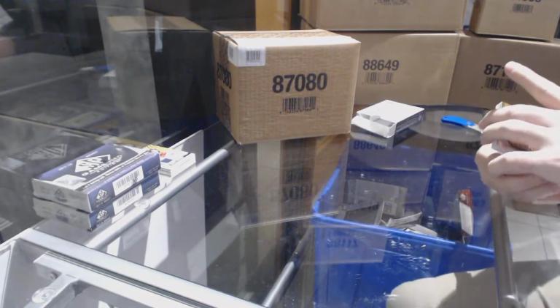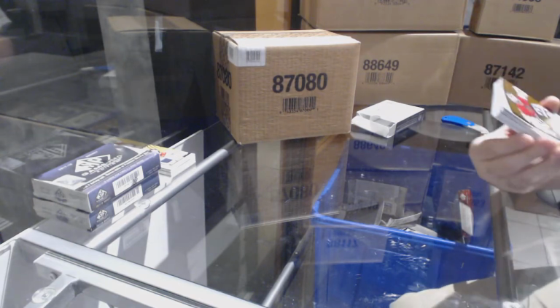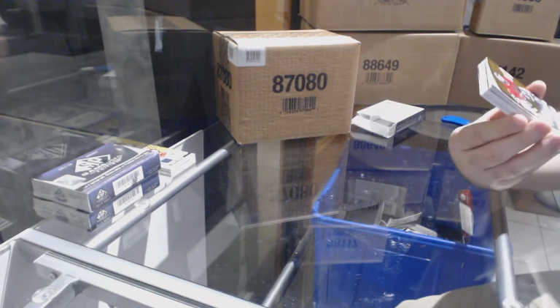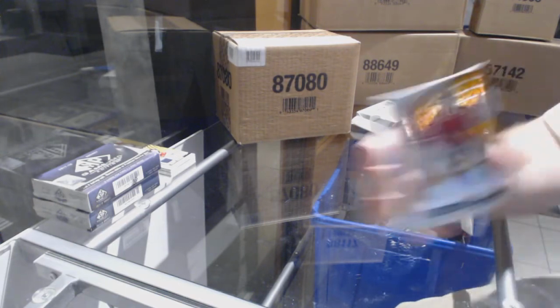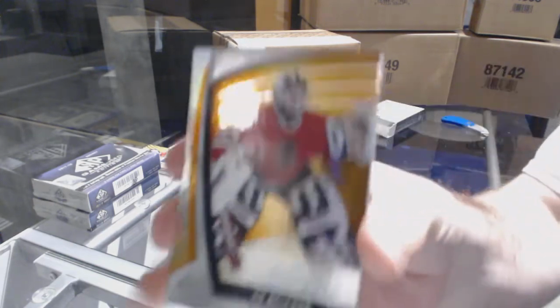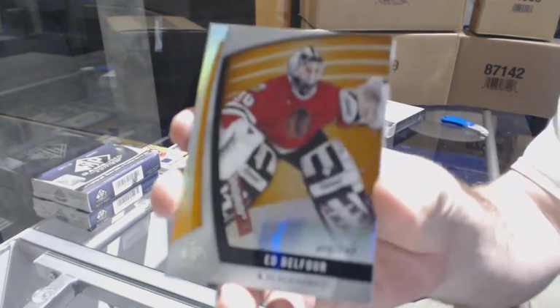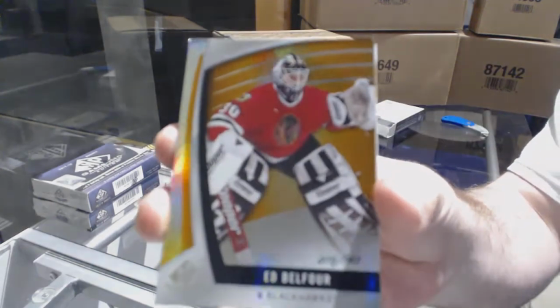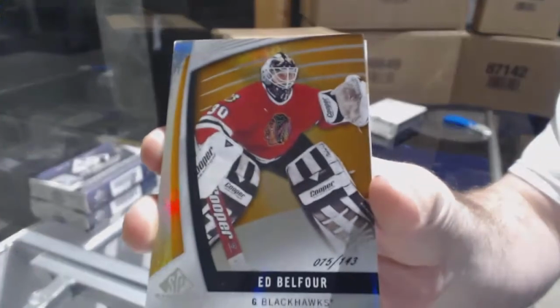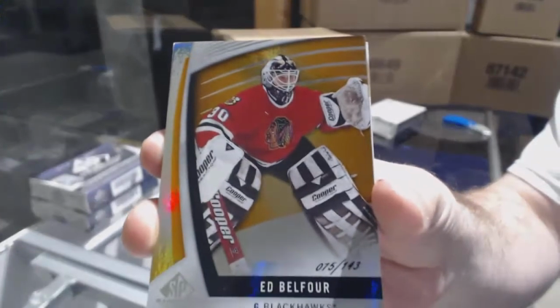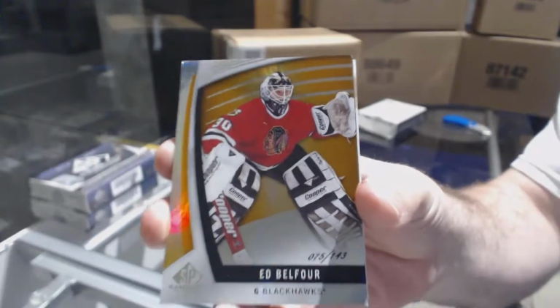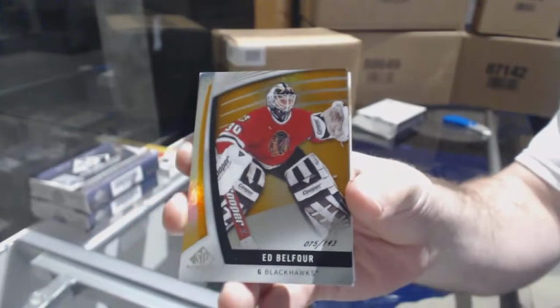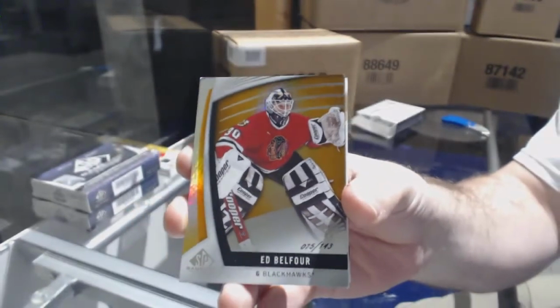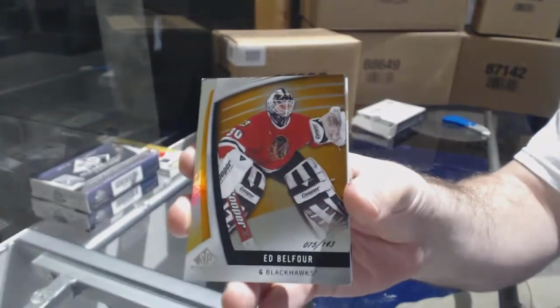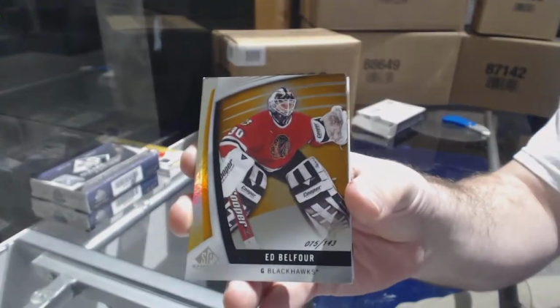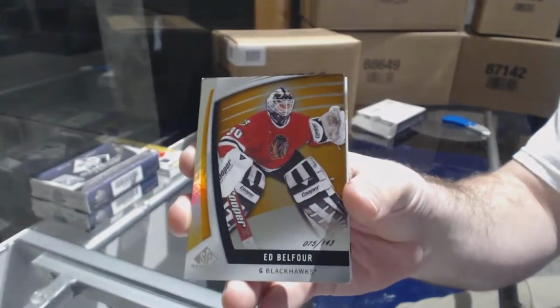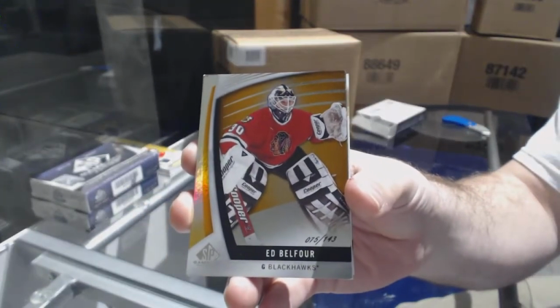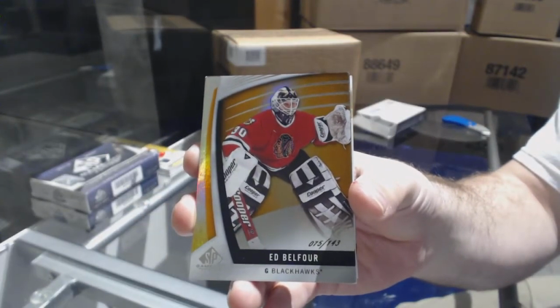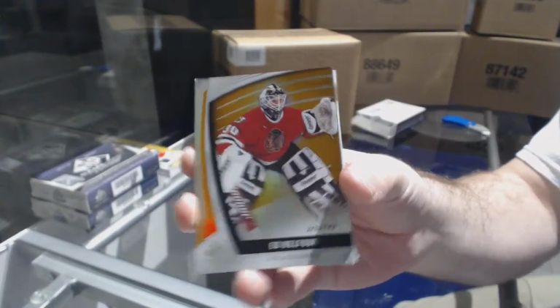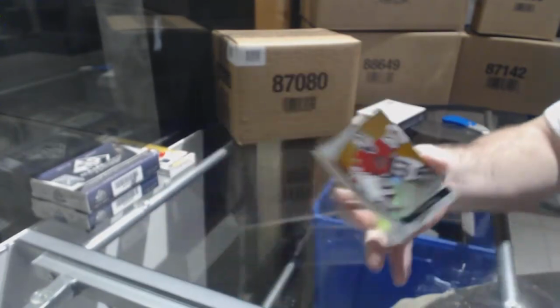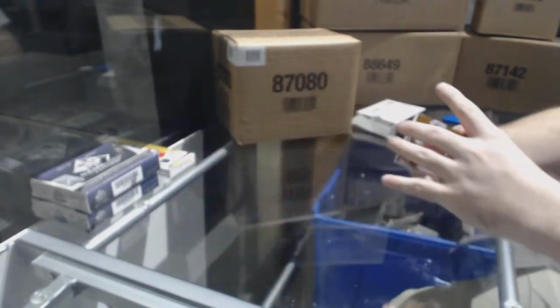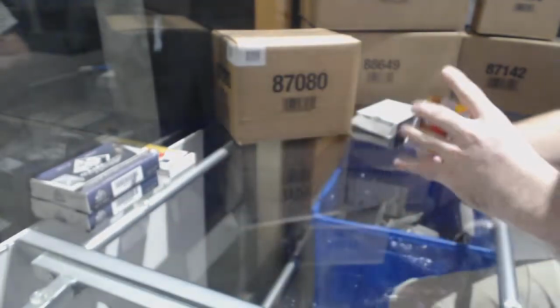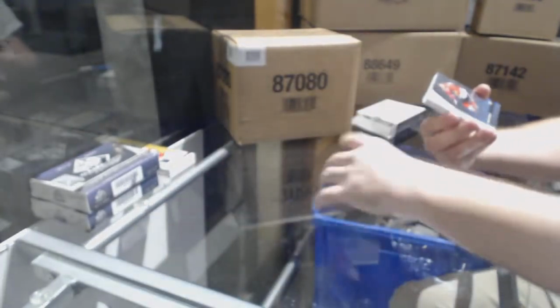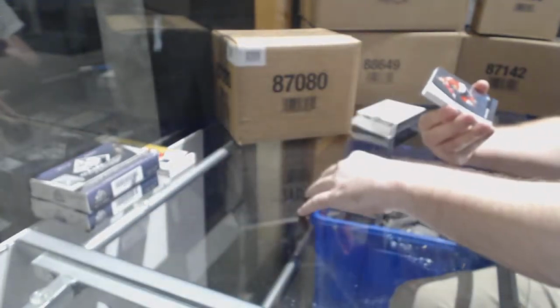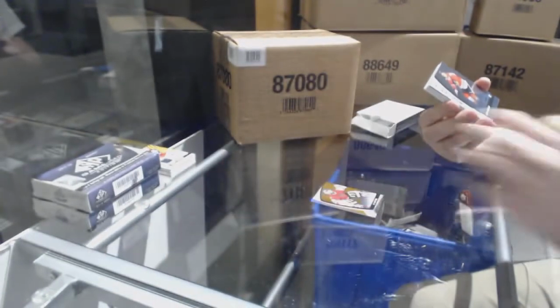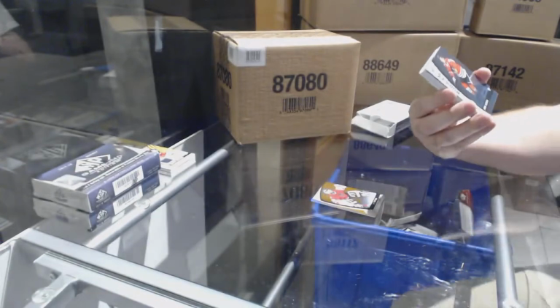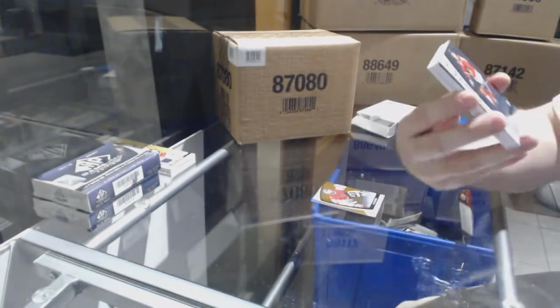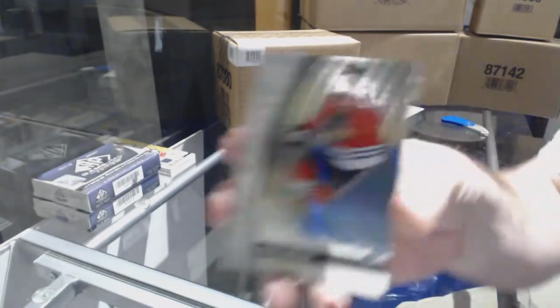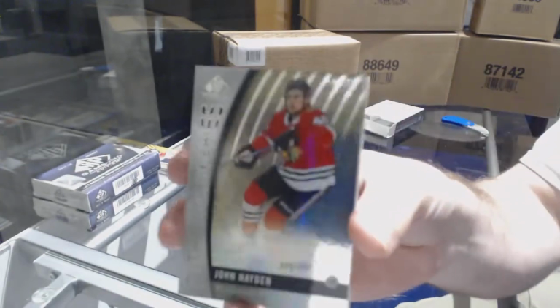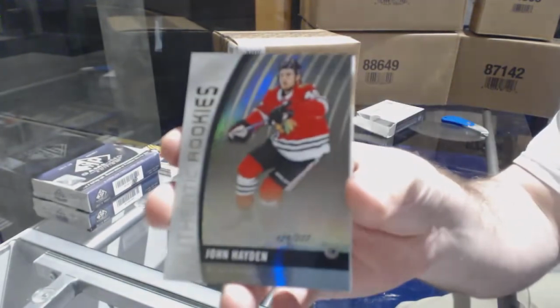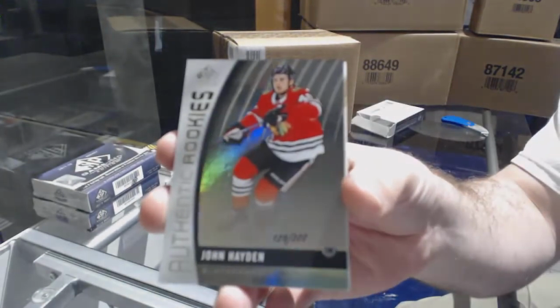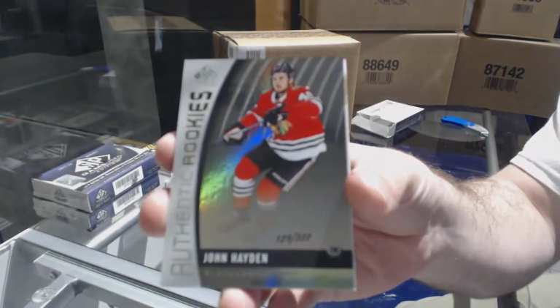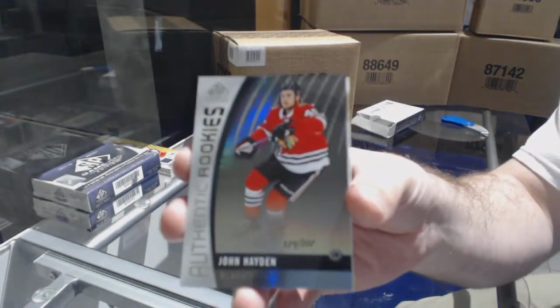We've got number 143 for the Blackhawks — Ed Belfour. And number 222 for the Chicago Blackhawks — John Hayden, authentic rookie.